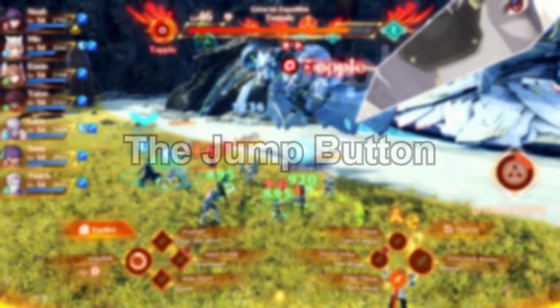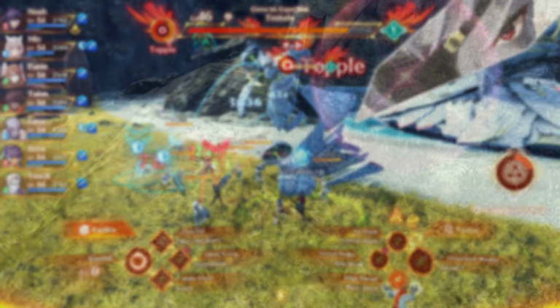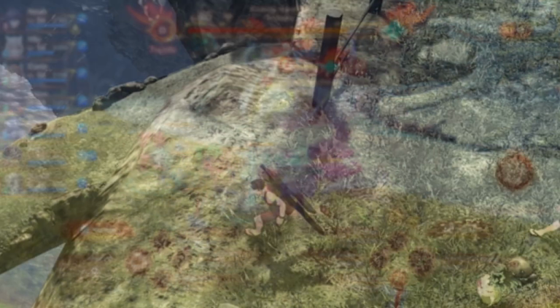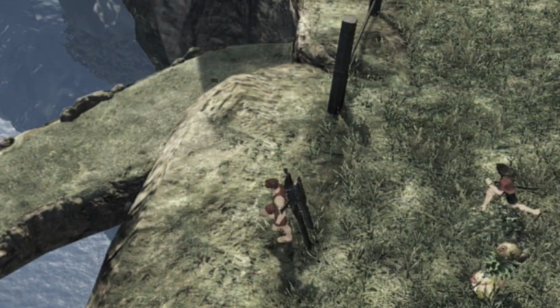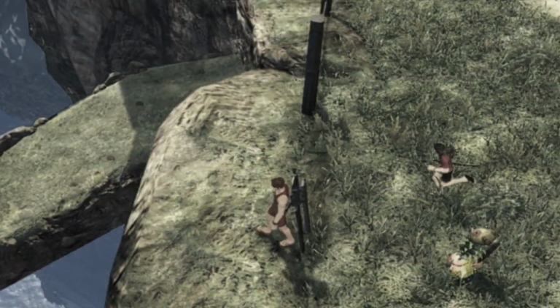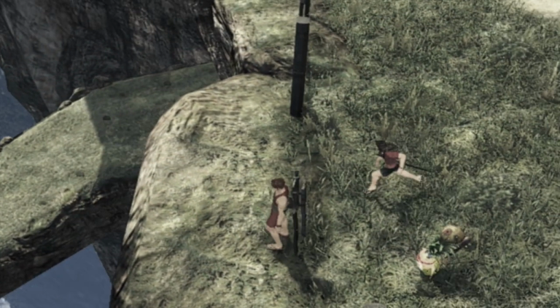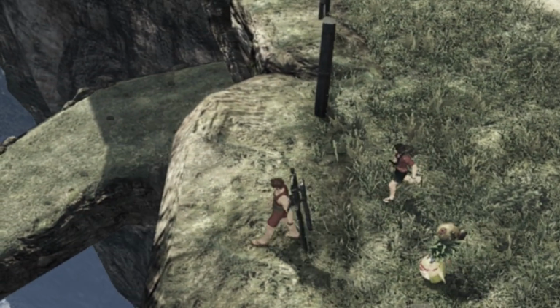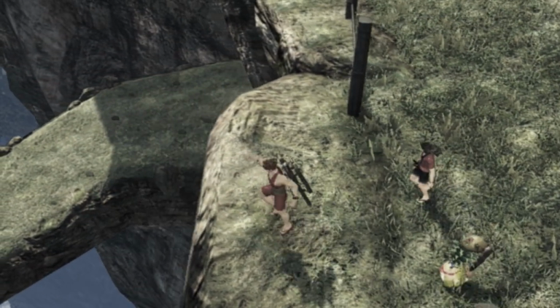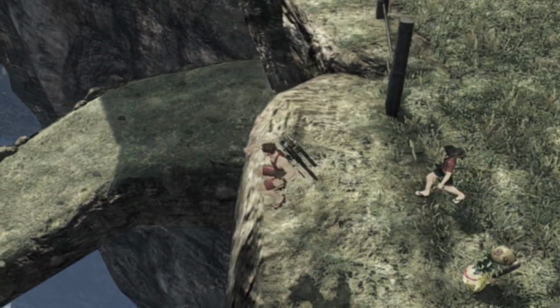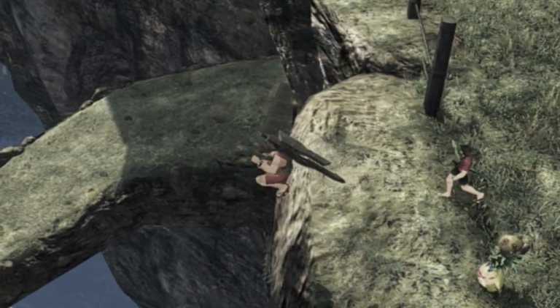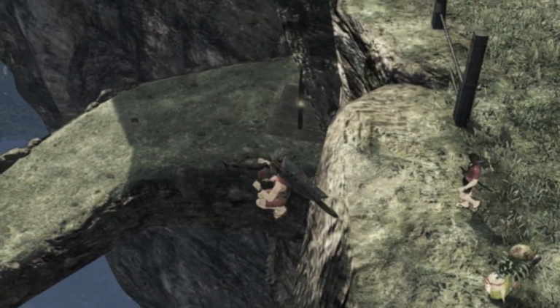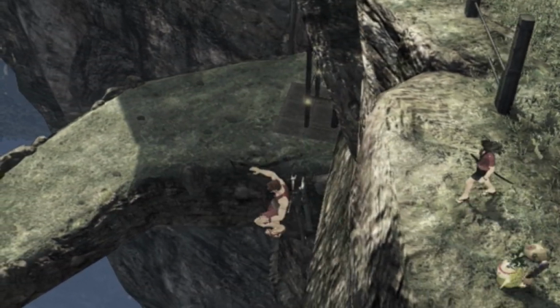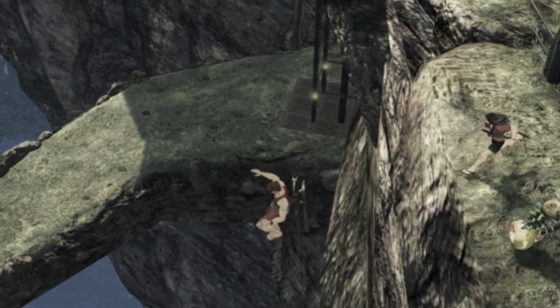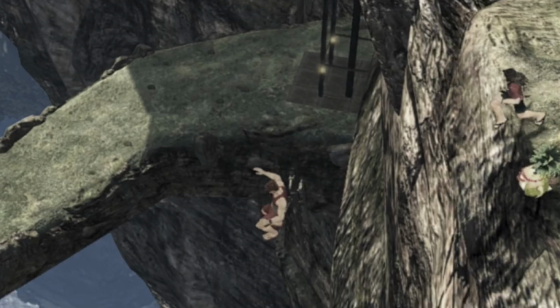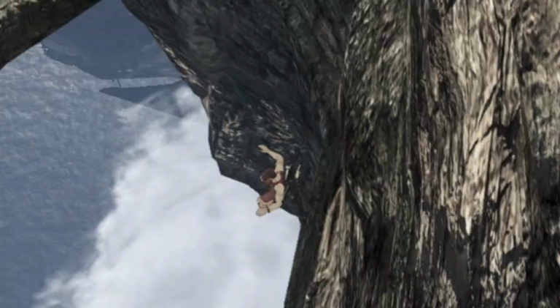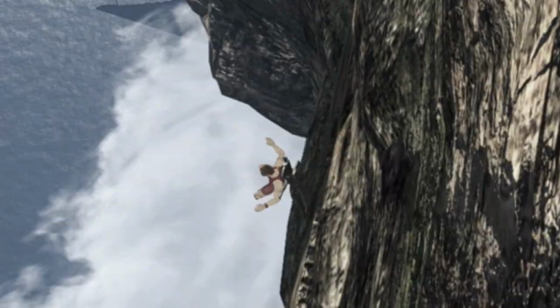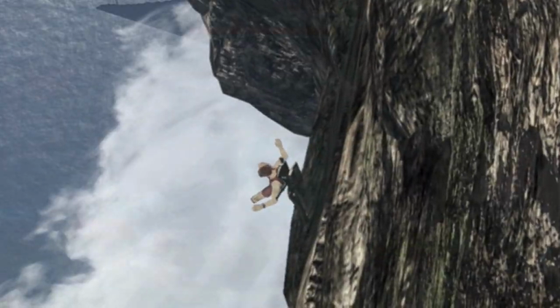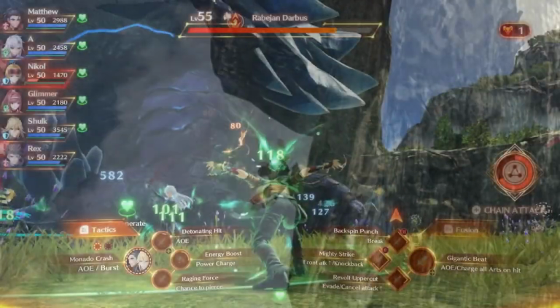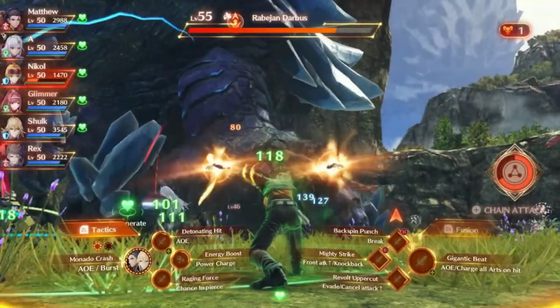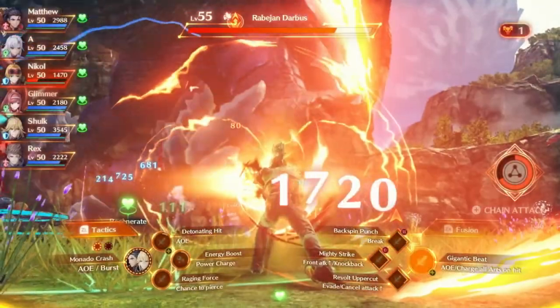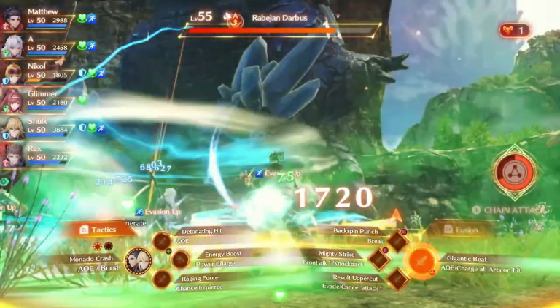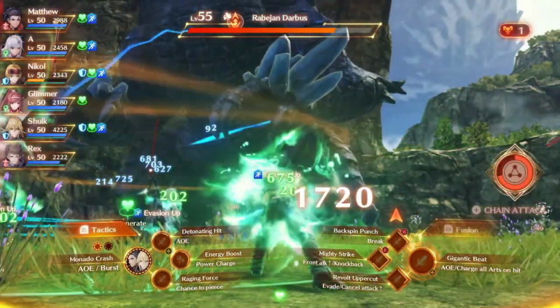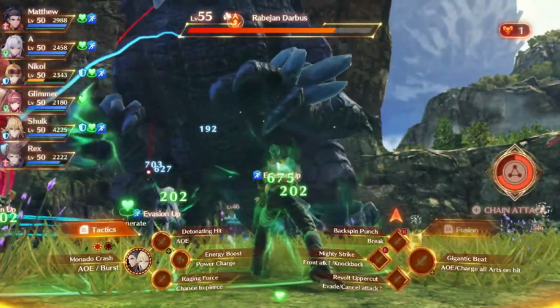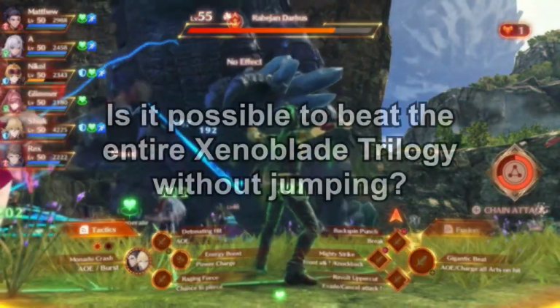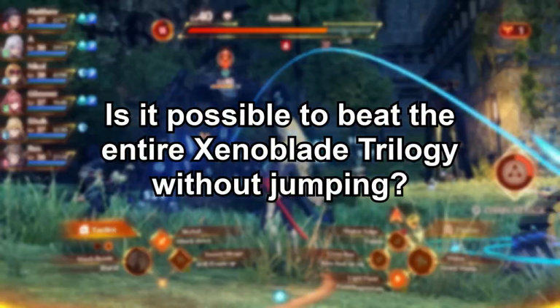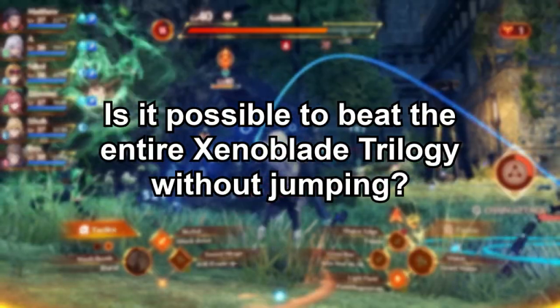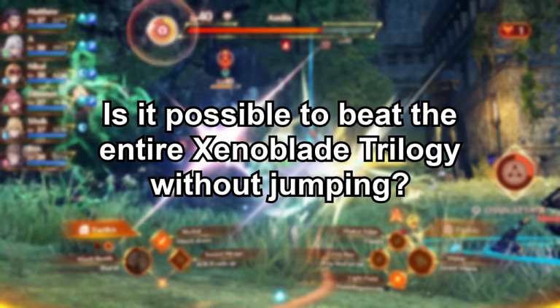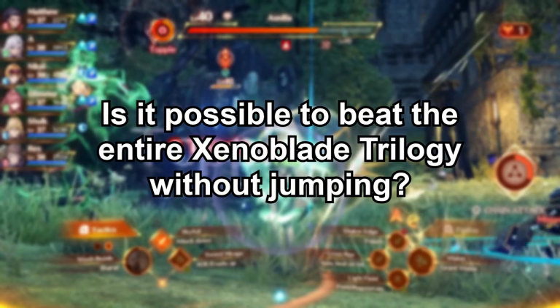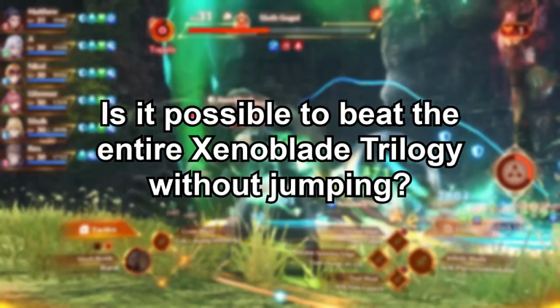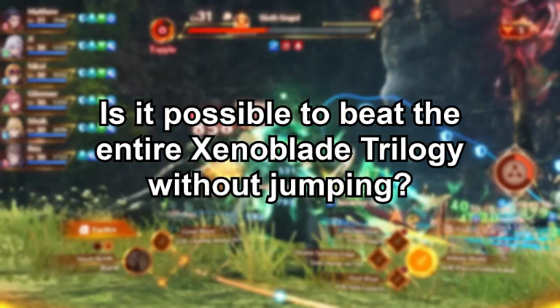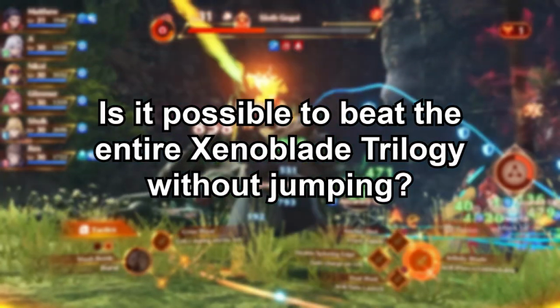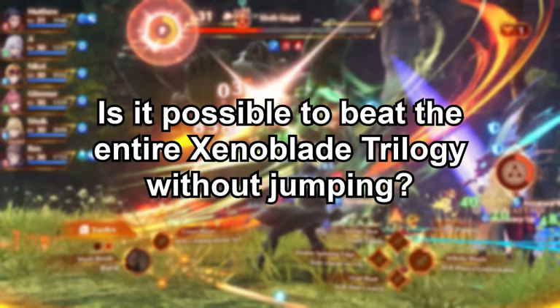As if it wasn't for making me laugh every time Ryan alley-oops off a cliff, then there's literally no point in this feature. So I welcome you to join me as I answer the question: is it possible to beat the entire Xenoblade trilogy without jumping?